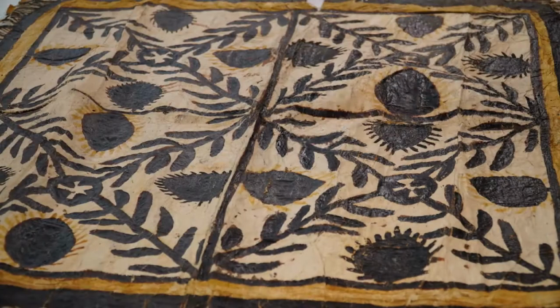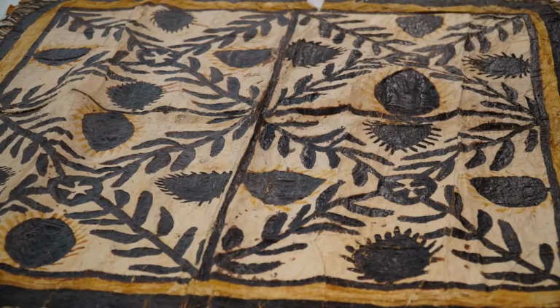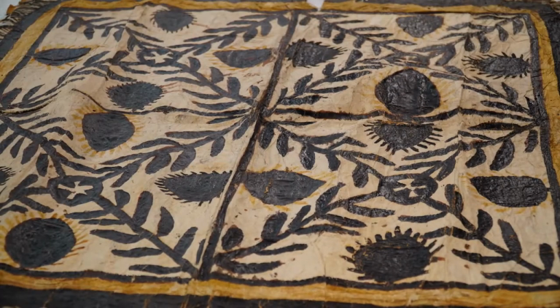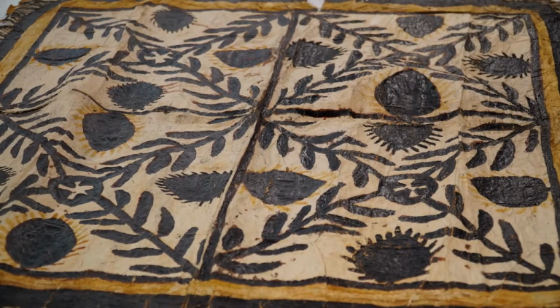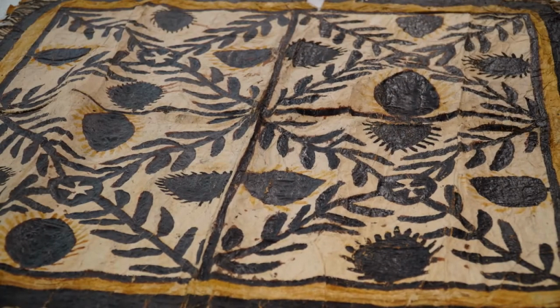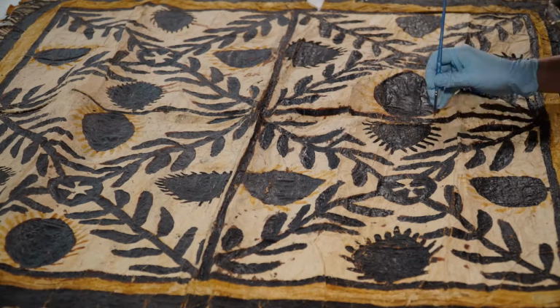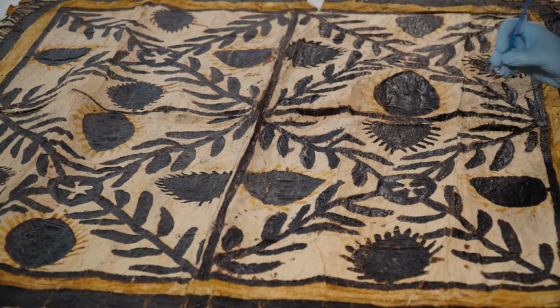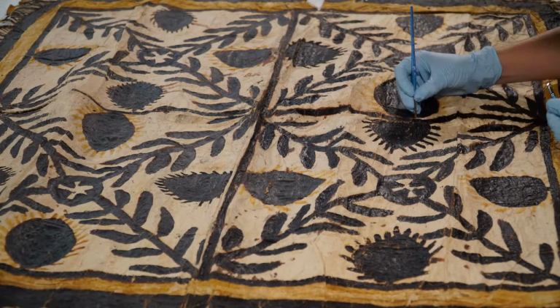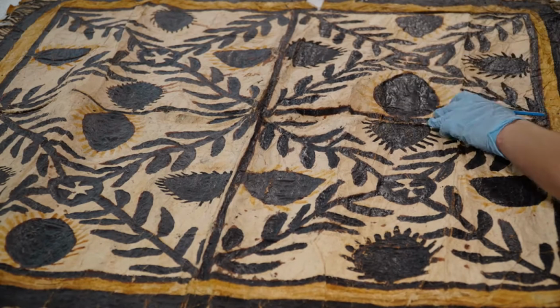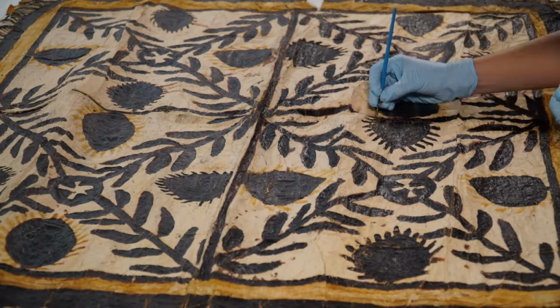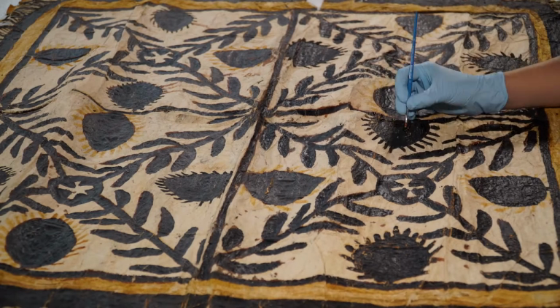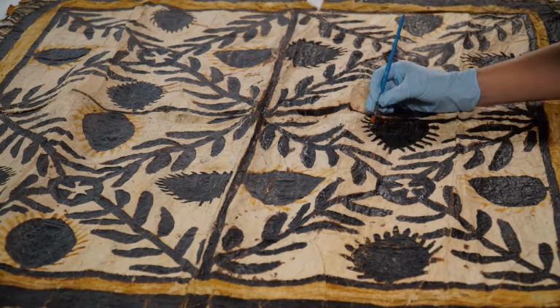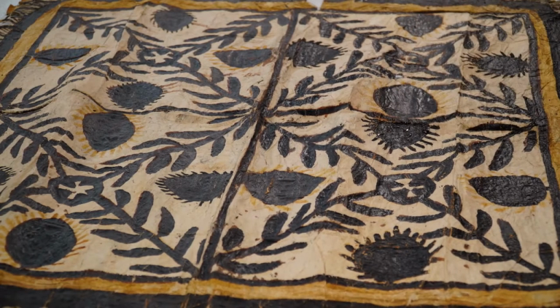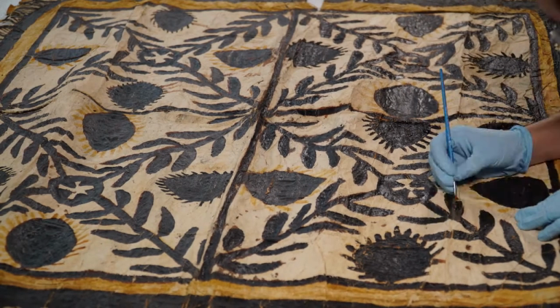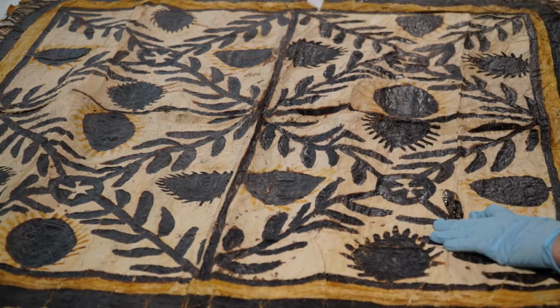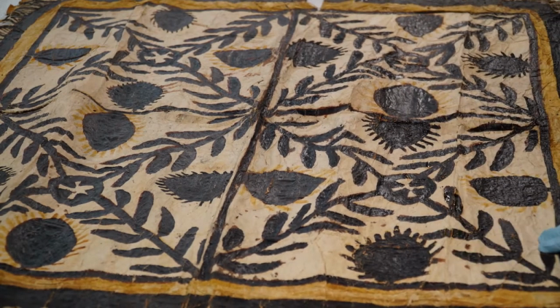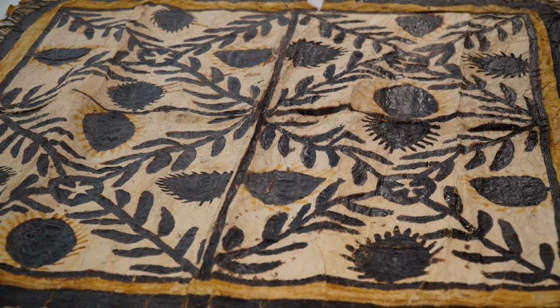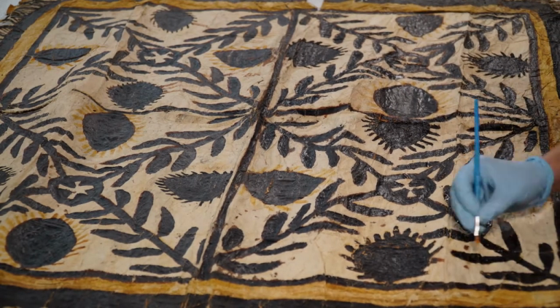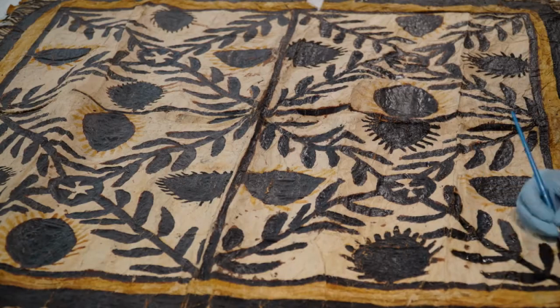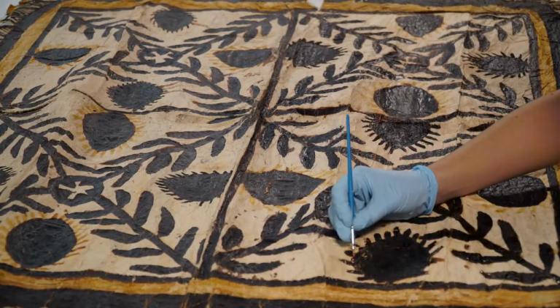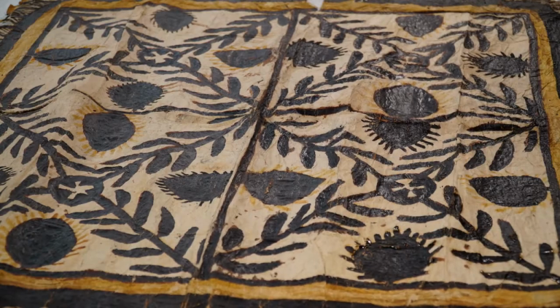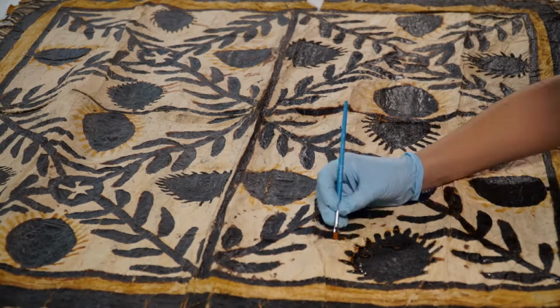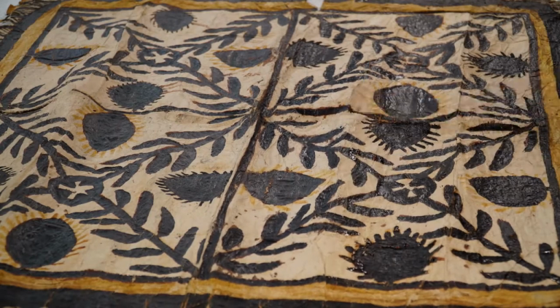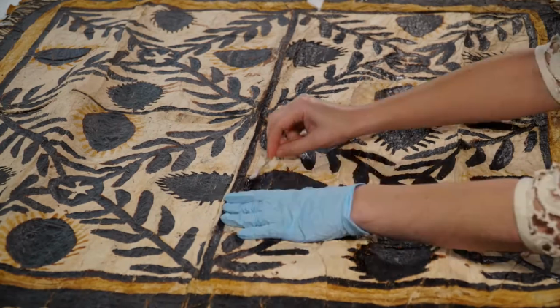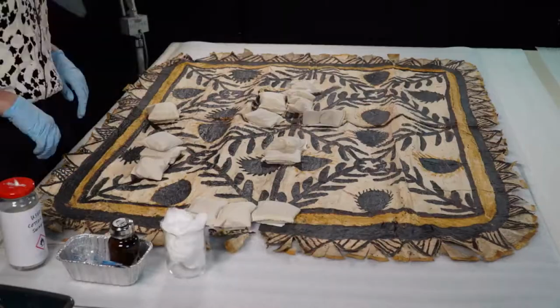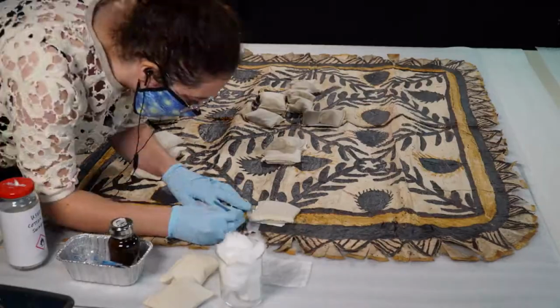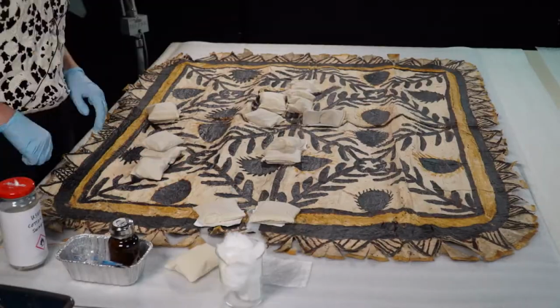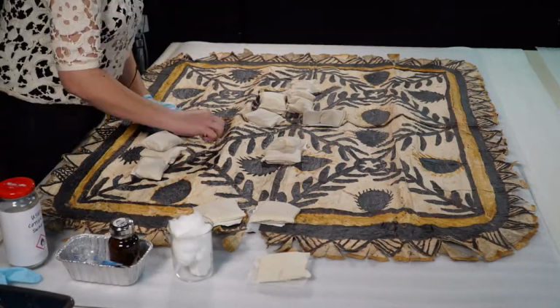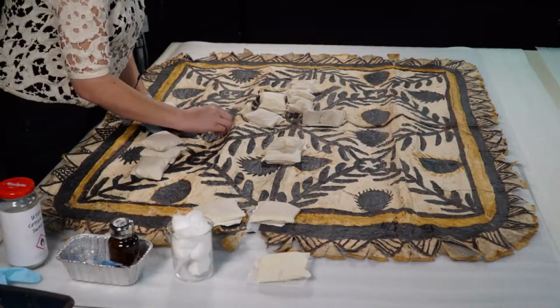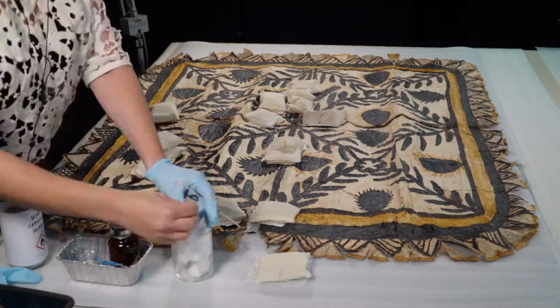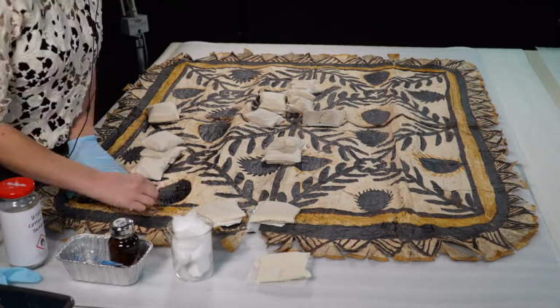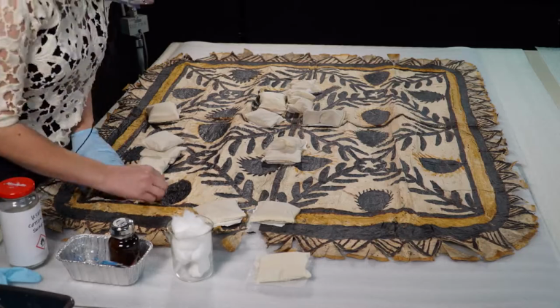Before I get to that step, you'll also see me consolidating sections of the black painted design using a paintbrush and methyl cellulose. Consolidation binds crumbling paint back together. I'm also cleaning off white crystal growth using water on a cotton swab.